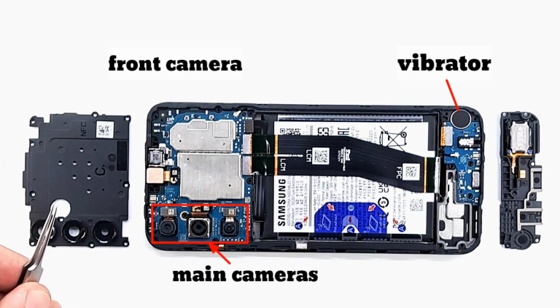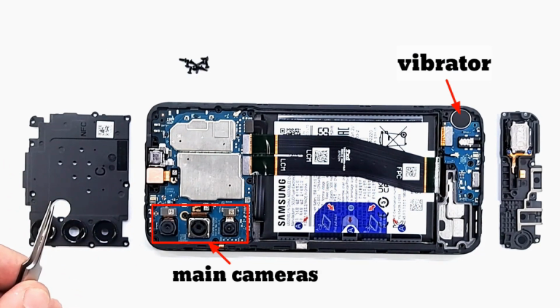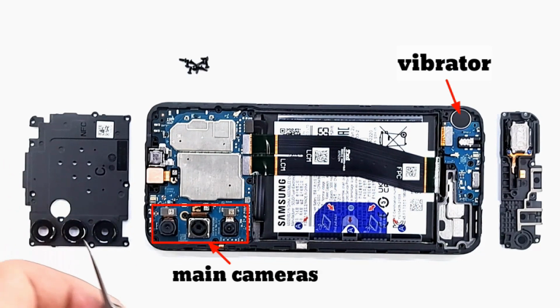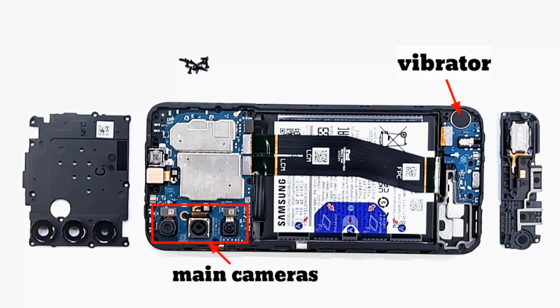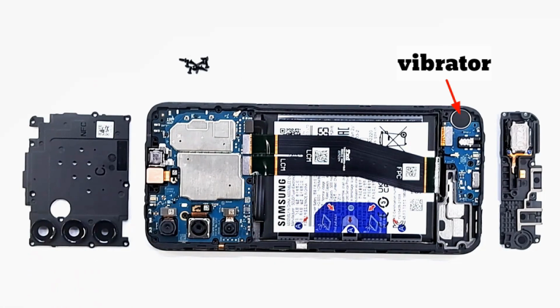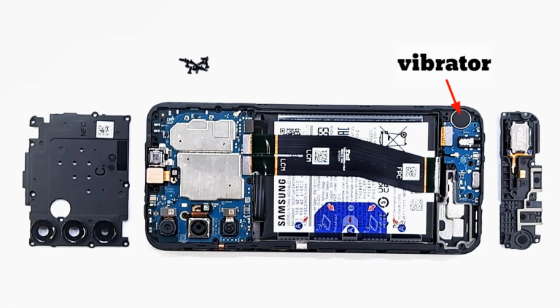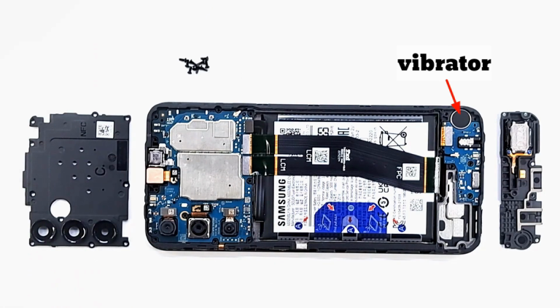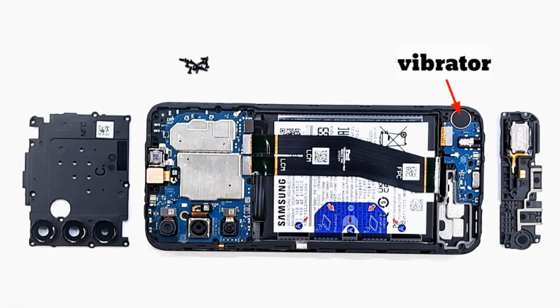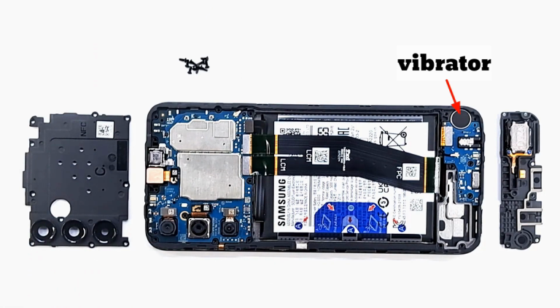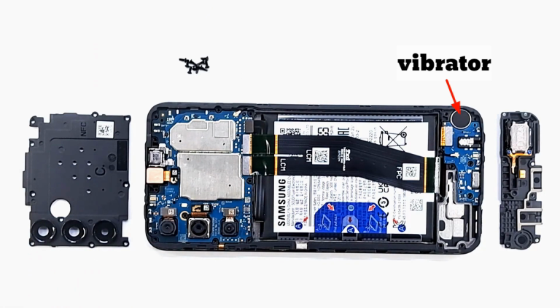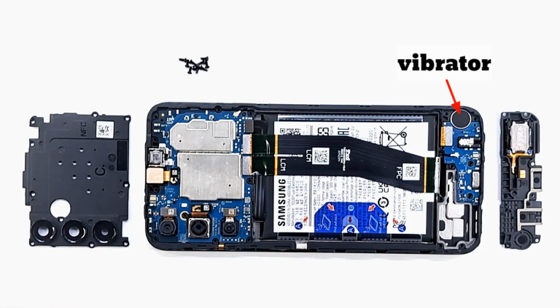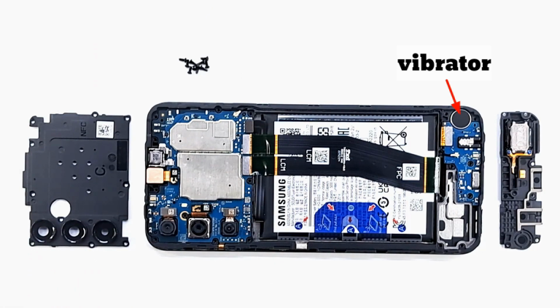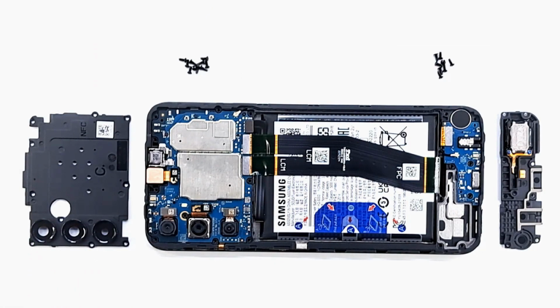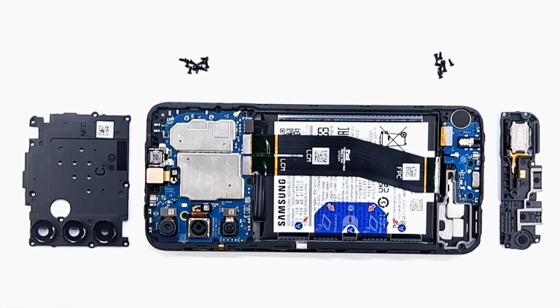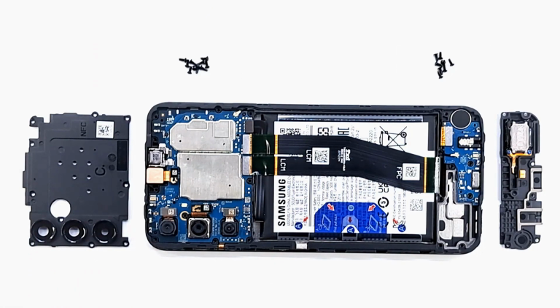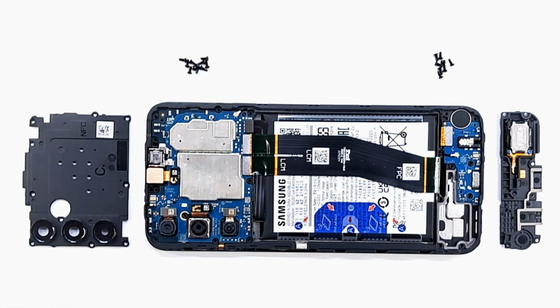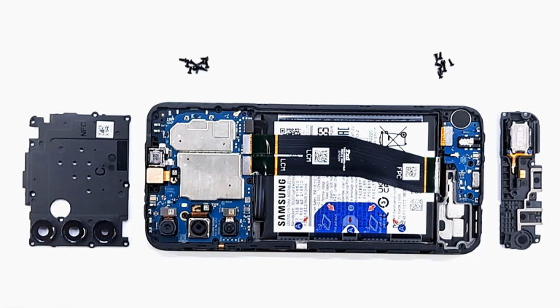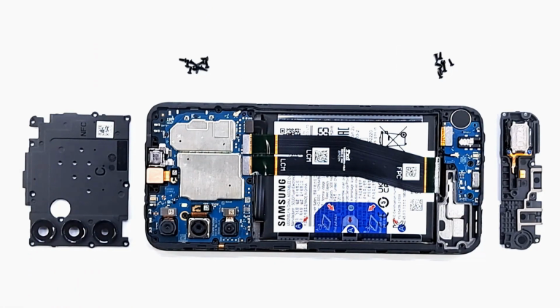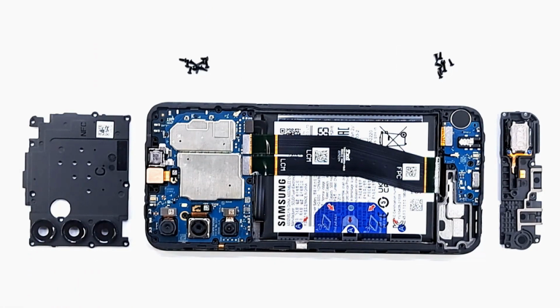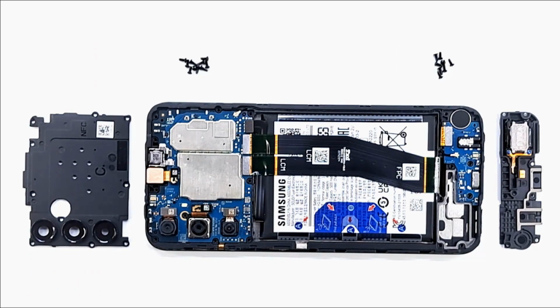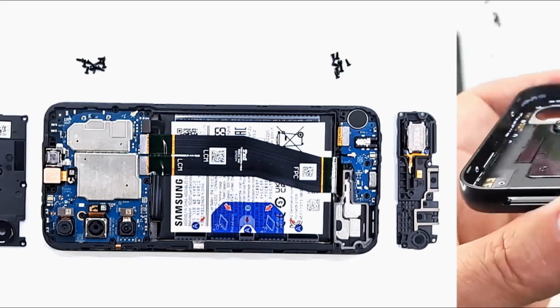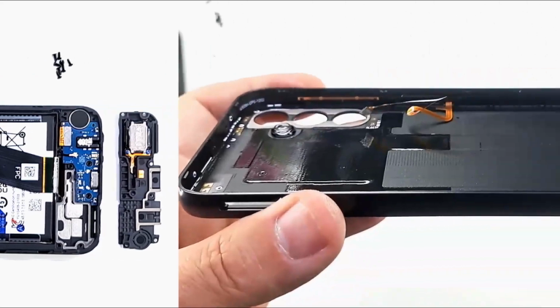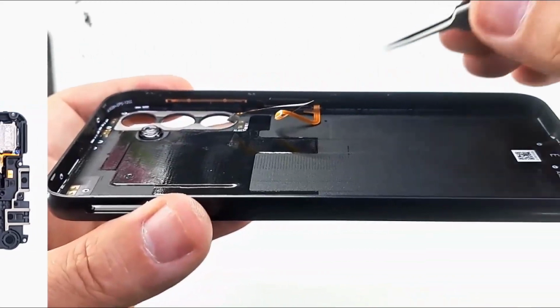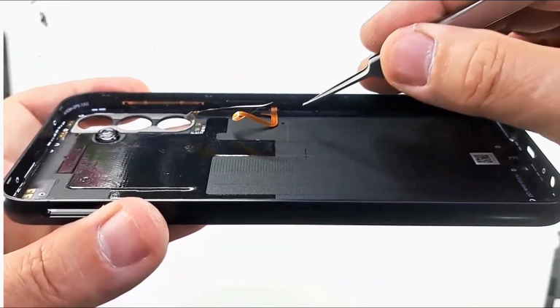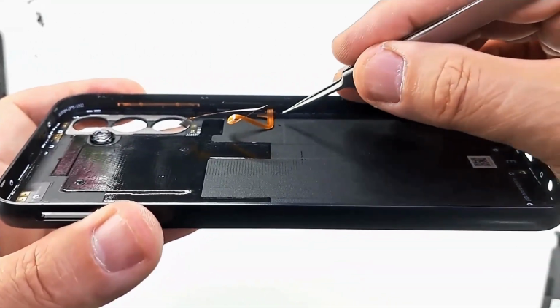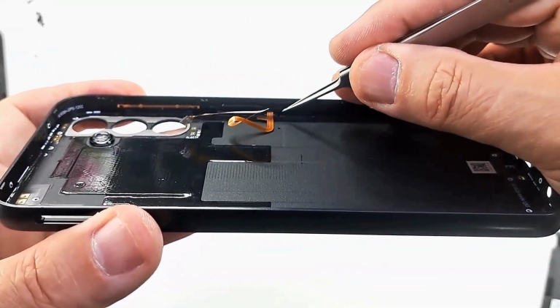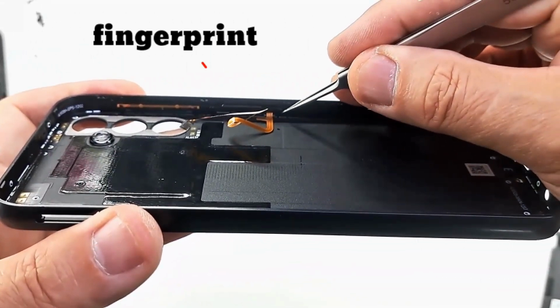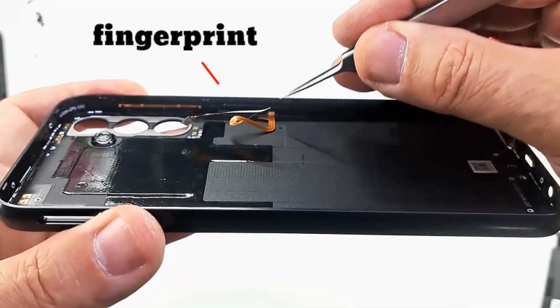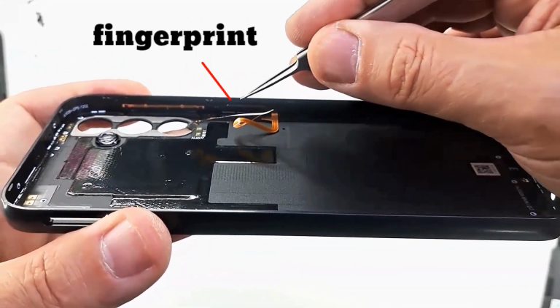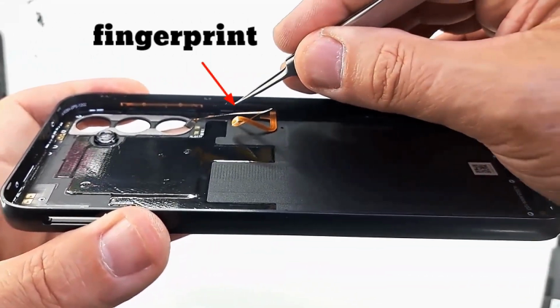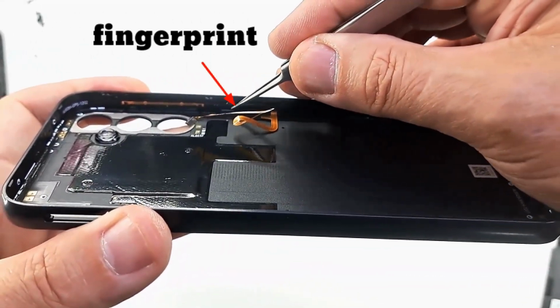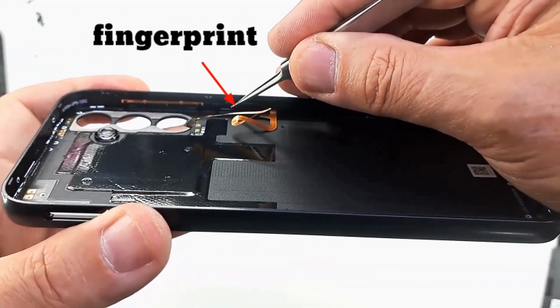All antennas — GSM and wireless — are mounted in the phone cover. On the side of the cover we also have the fingerprint sensor, on the side of the camera.